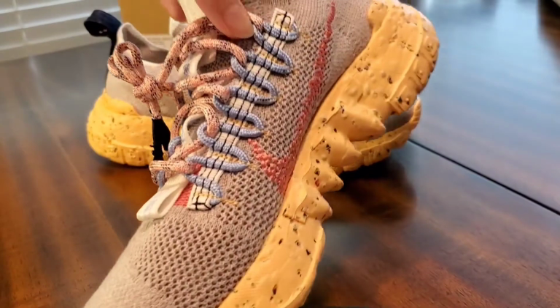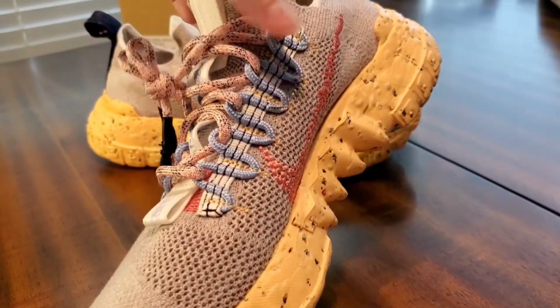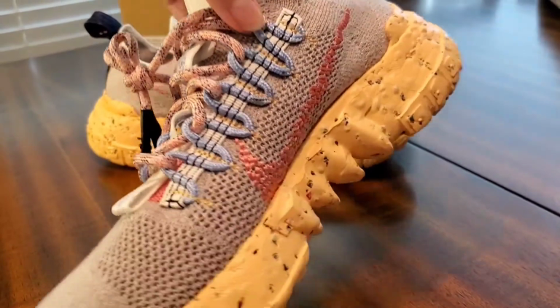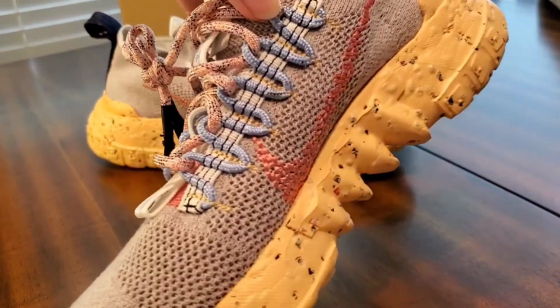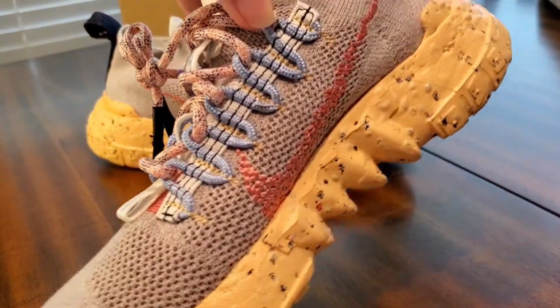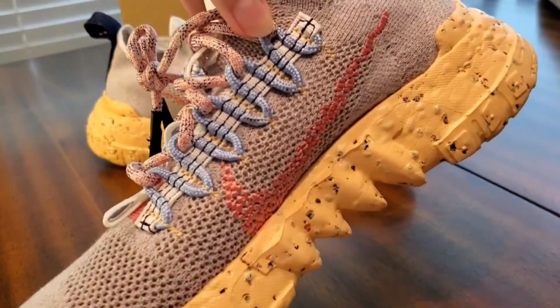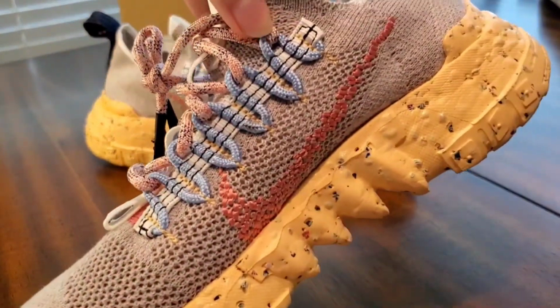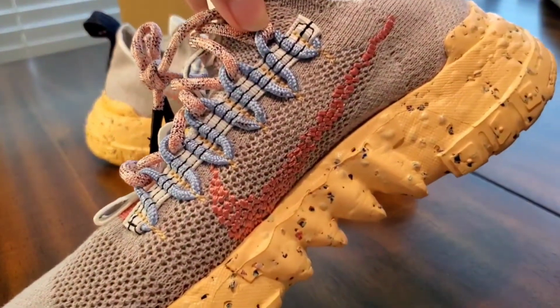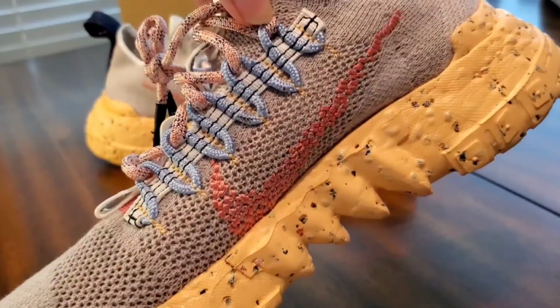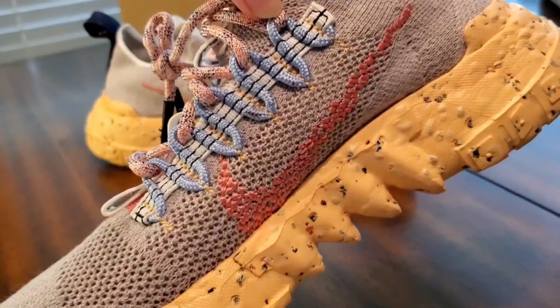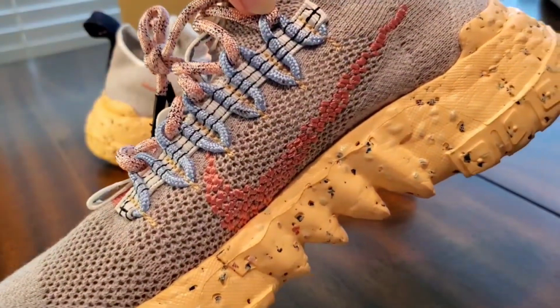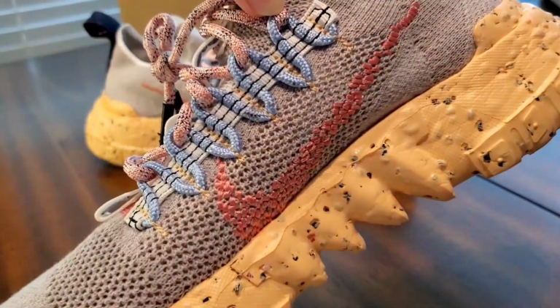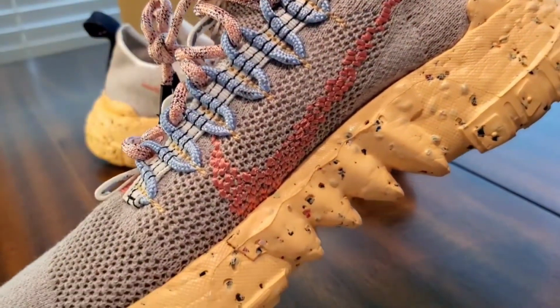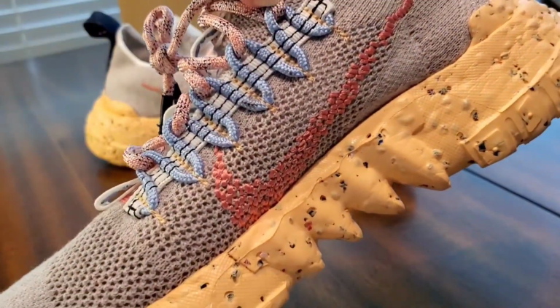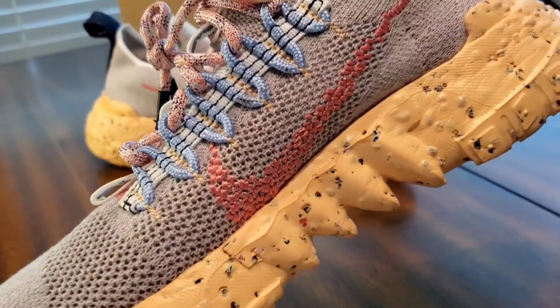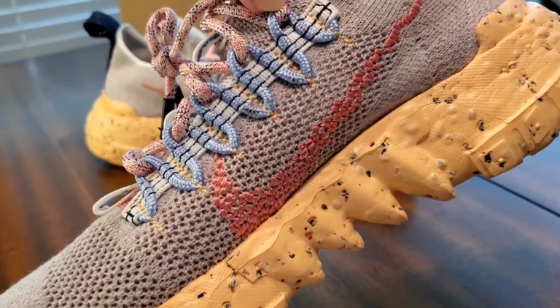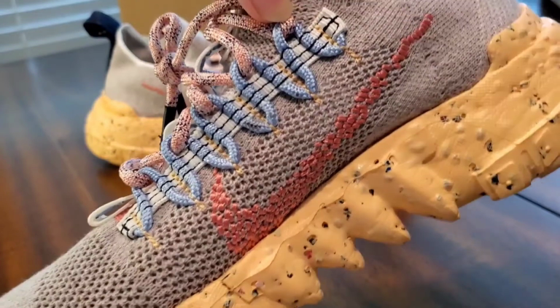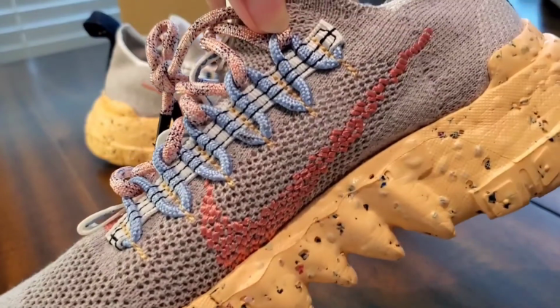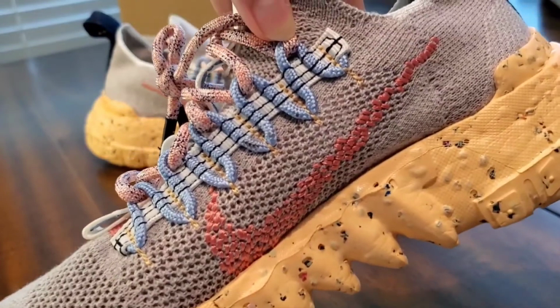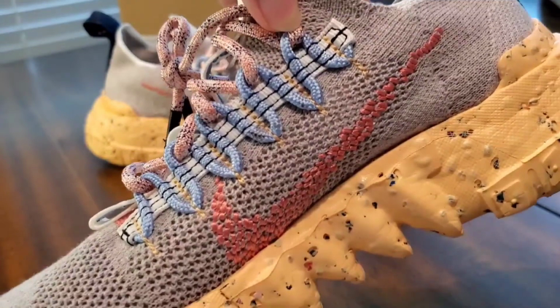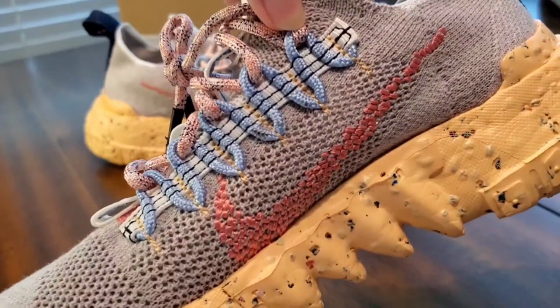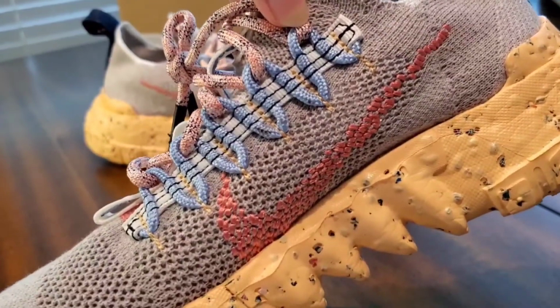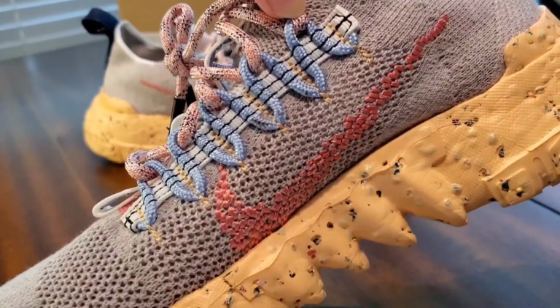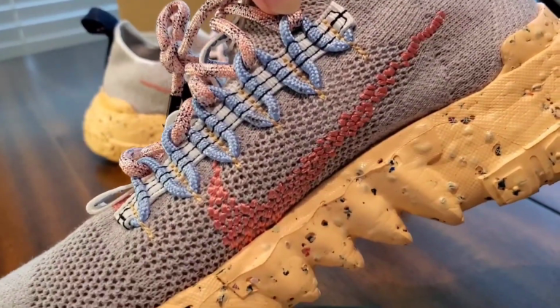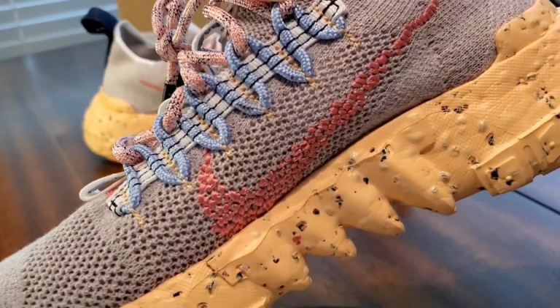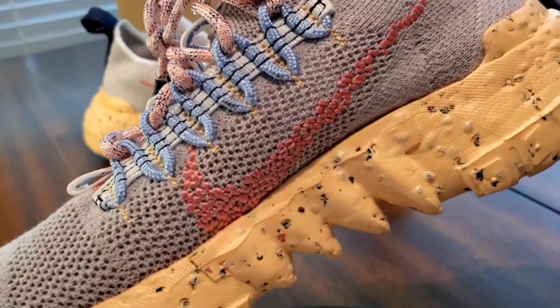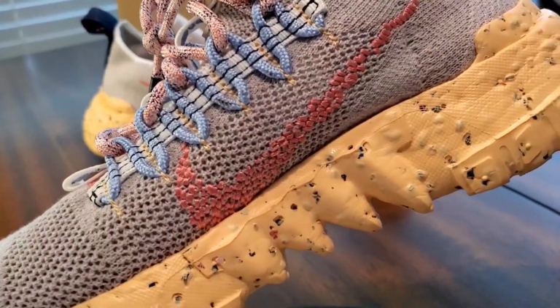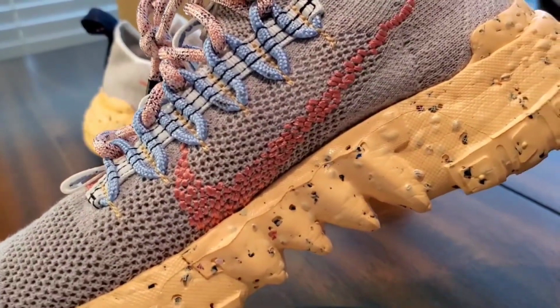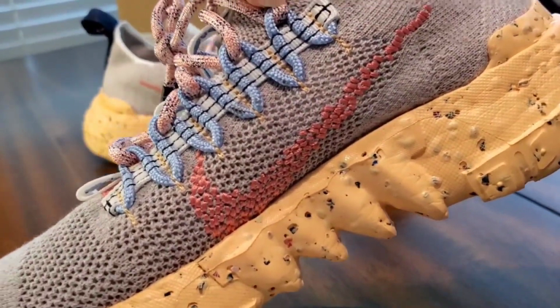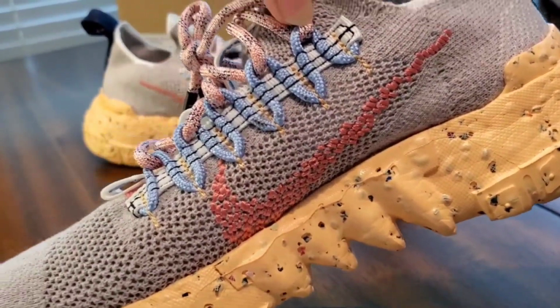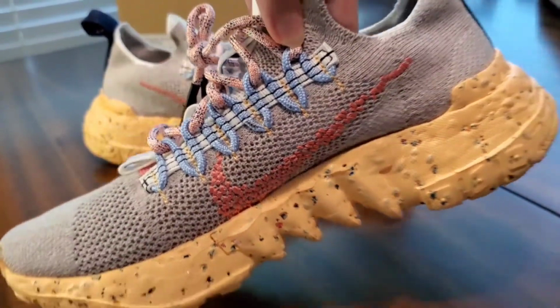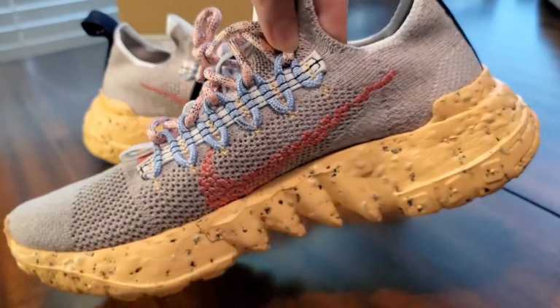Then you got pink laces, and holding the pink laces you got more intertwined blue laces — baby blue turns out to be my favorite color. I really like the design and the look of that, and I just had to get these shoes.